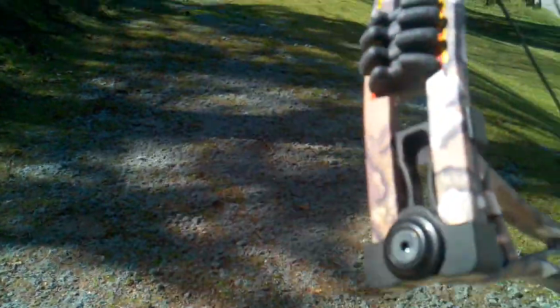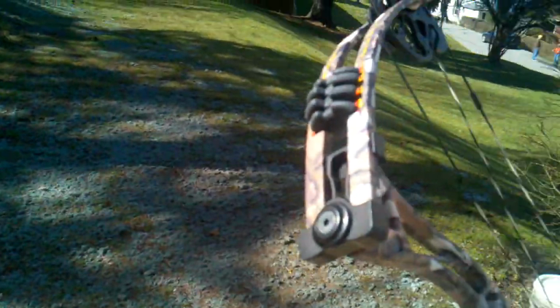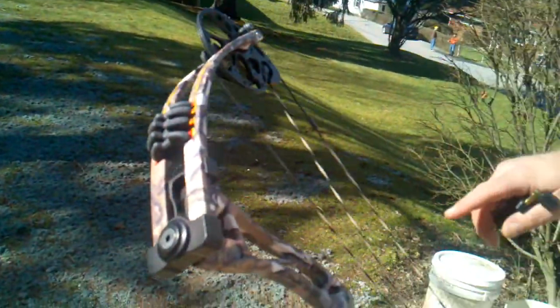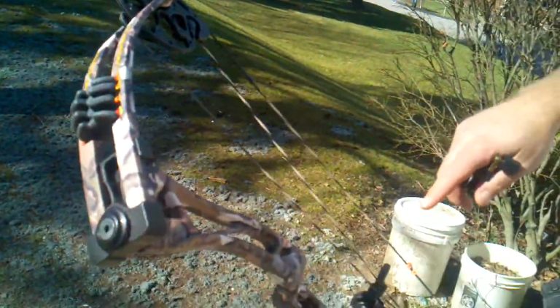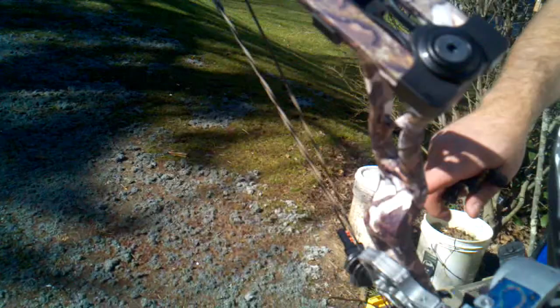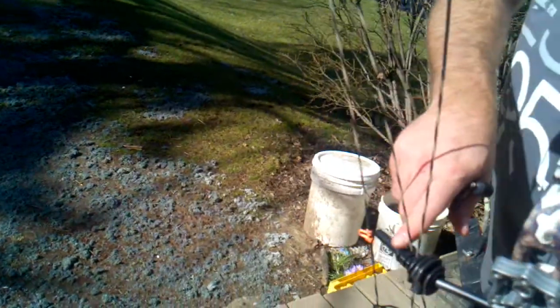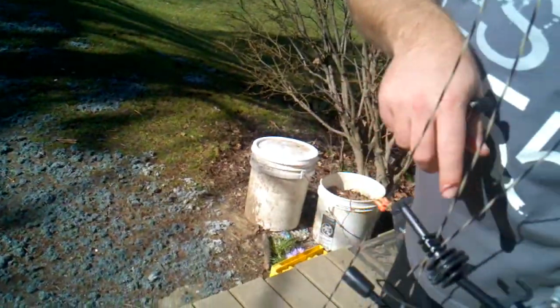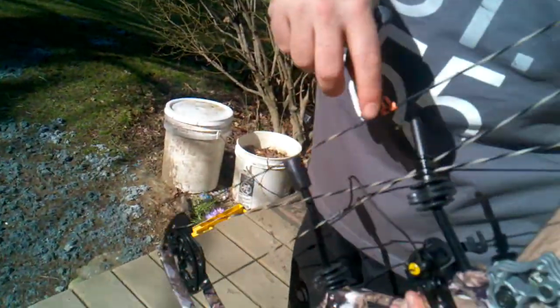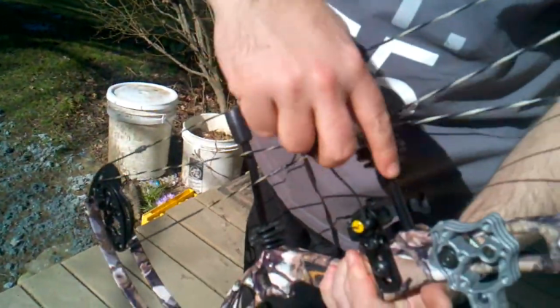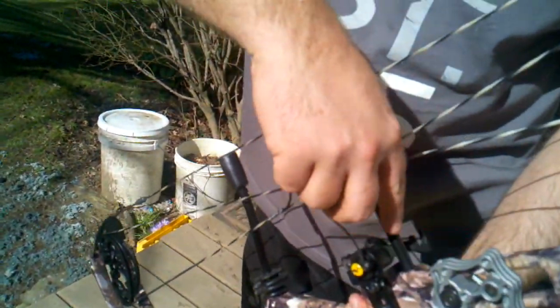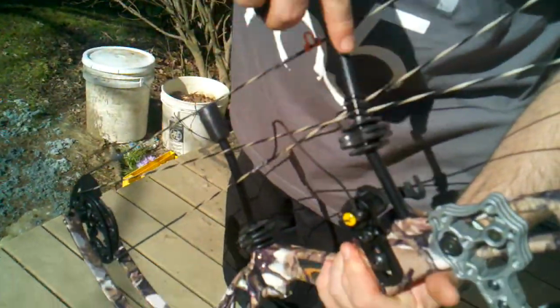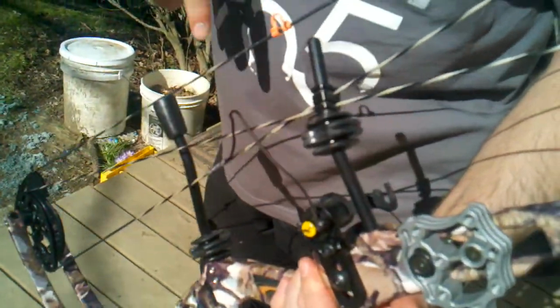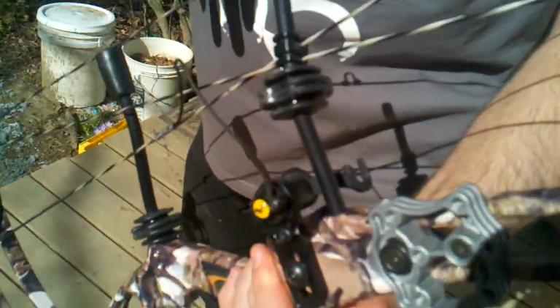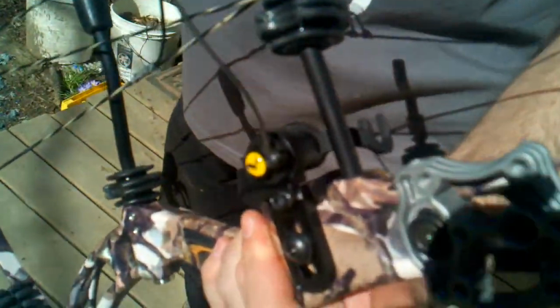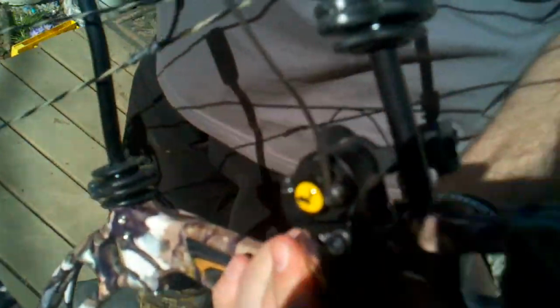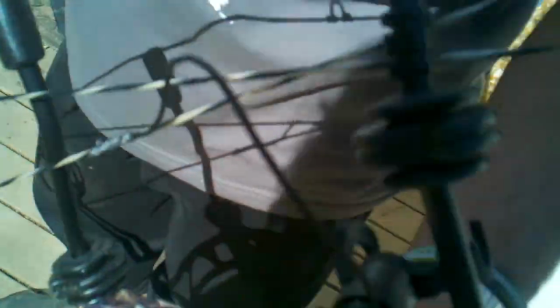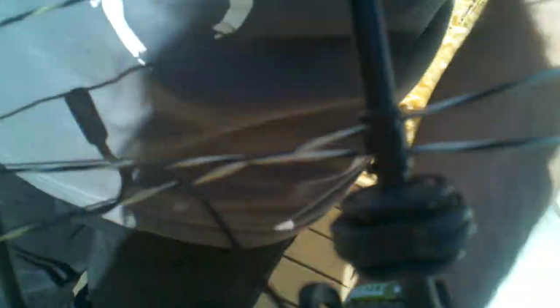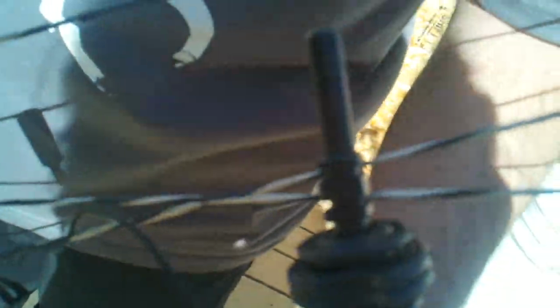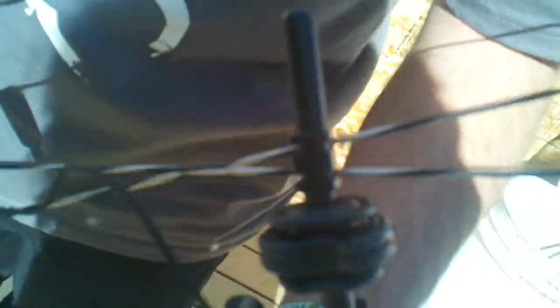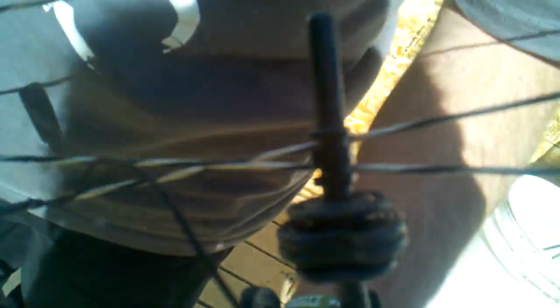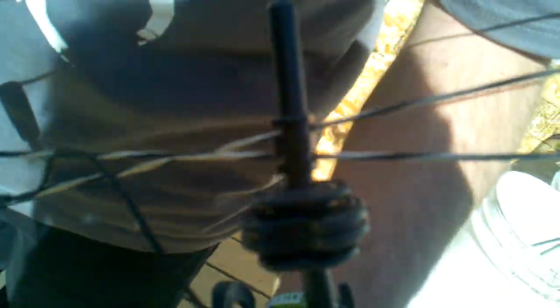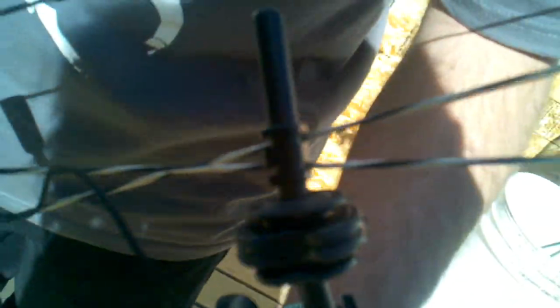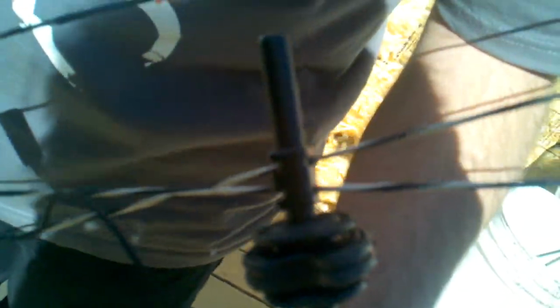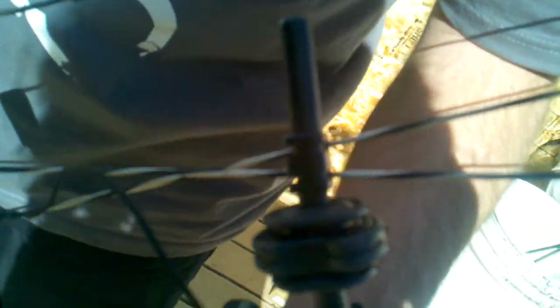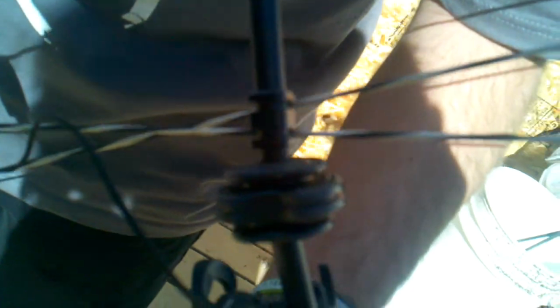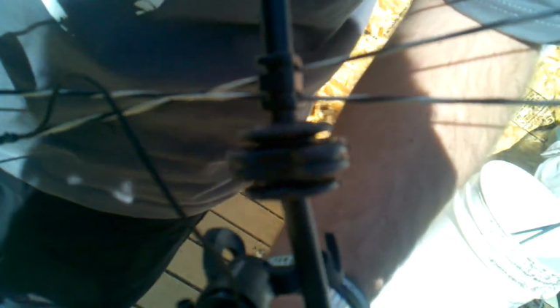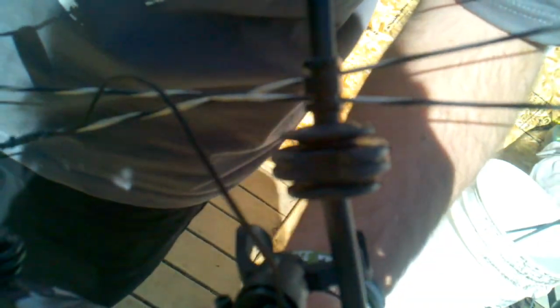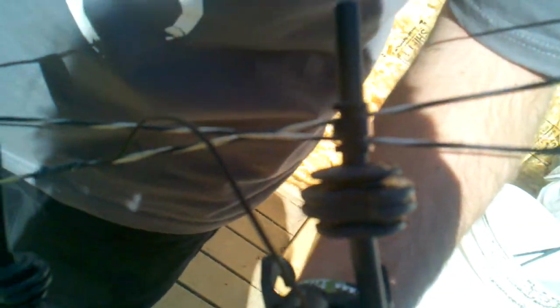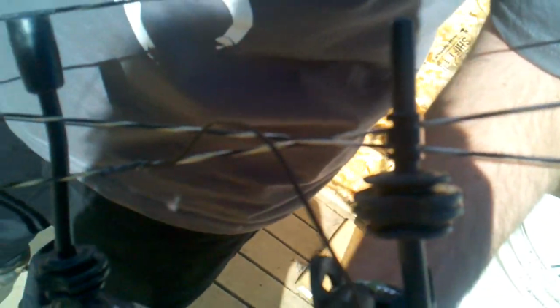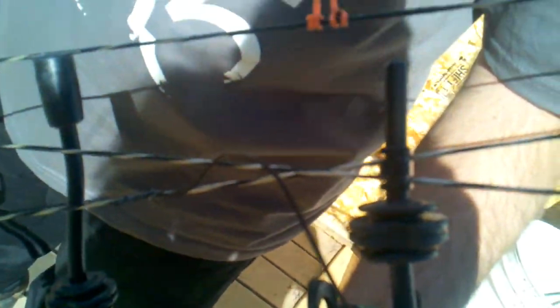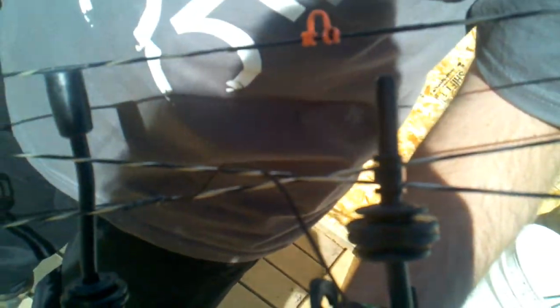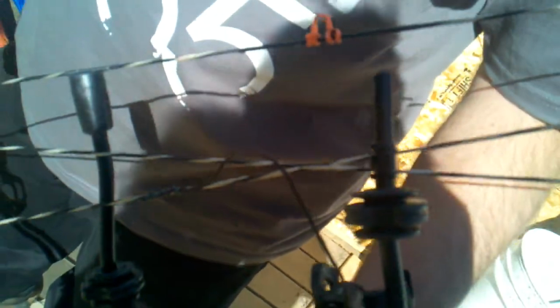I noticed this bent cable guard — I don't know if you can see the bend in it there. It's designed to give you some cable clearance and take some of the stress off the cables as they come back.